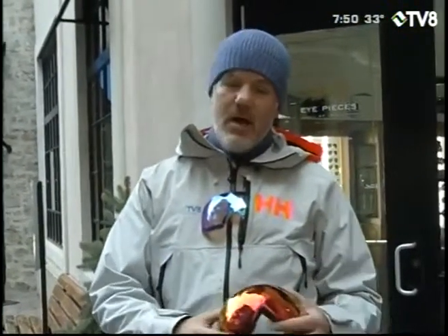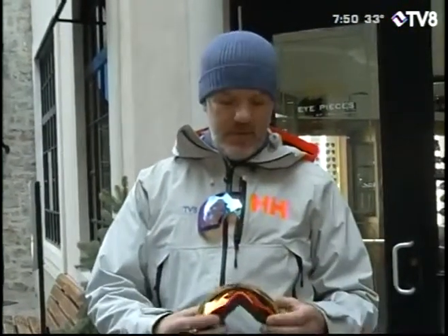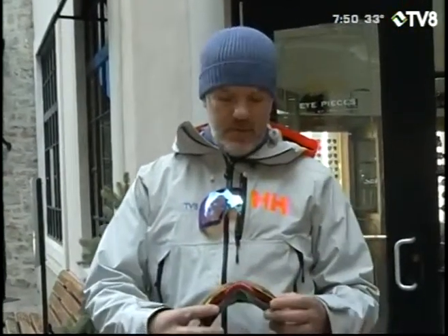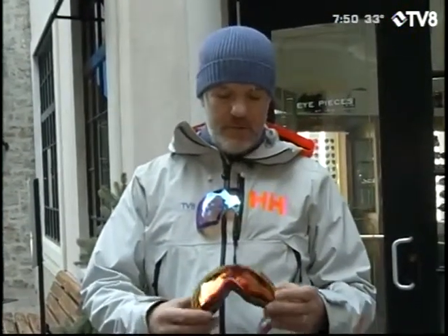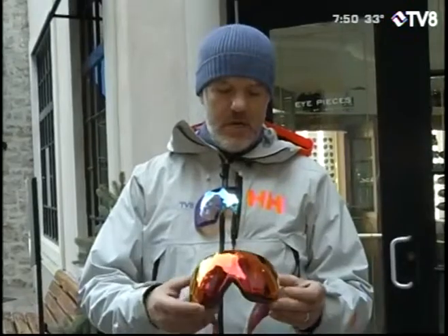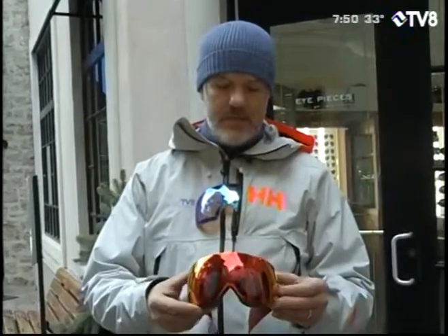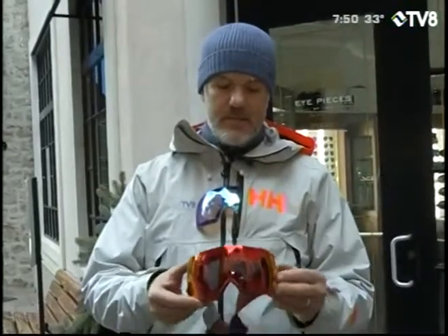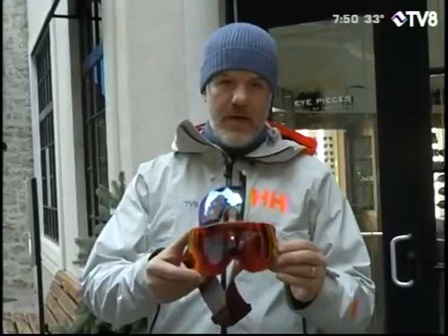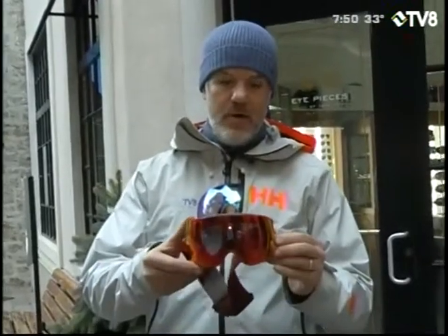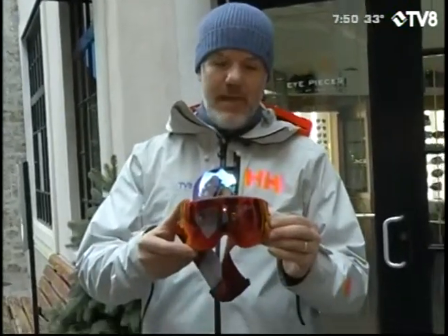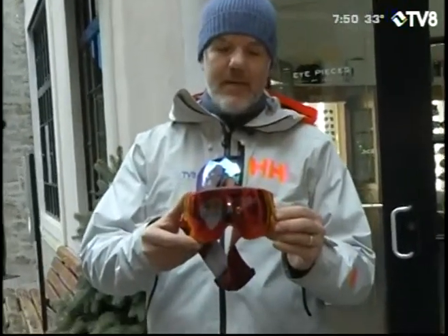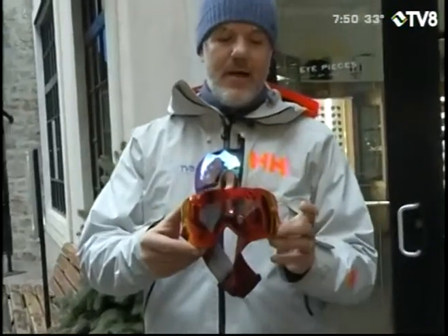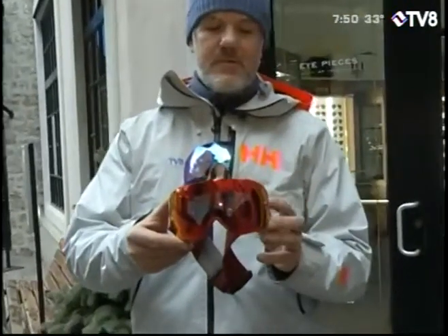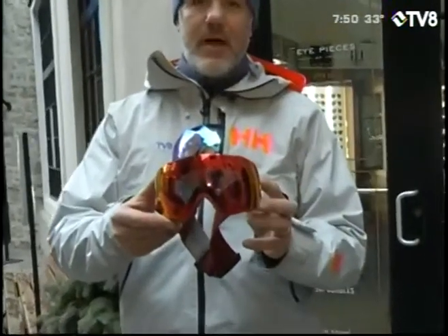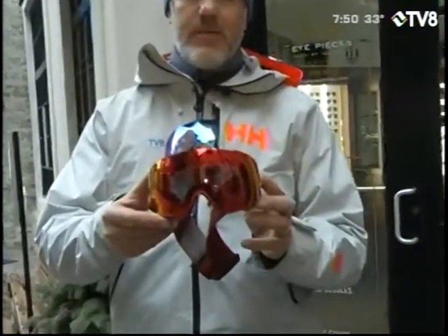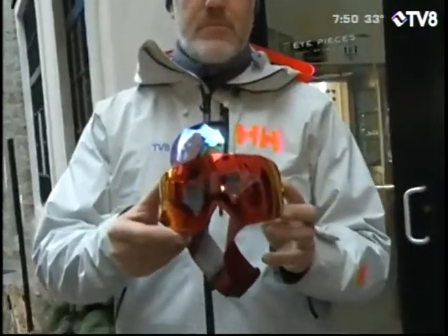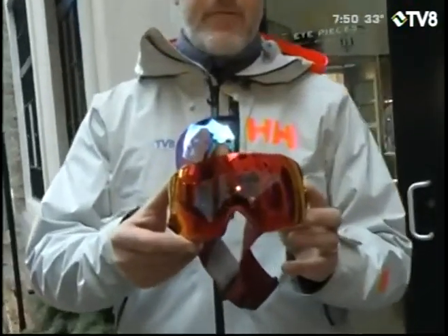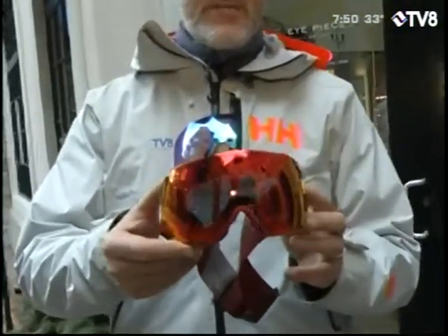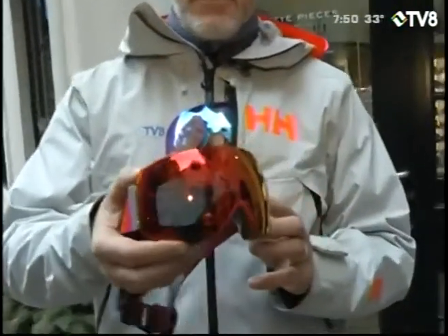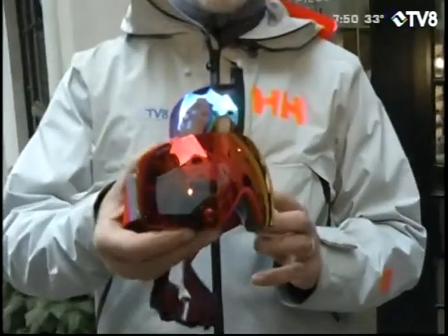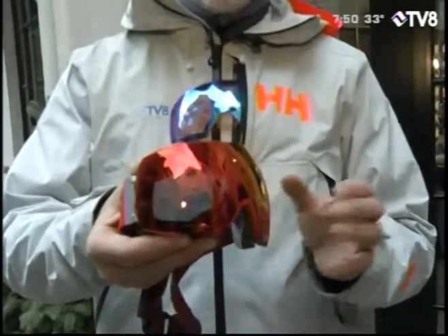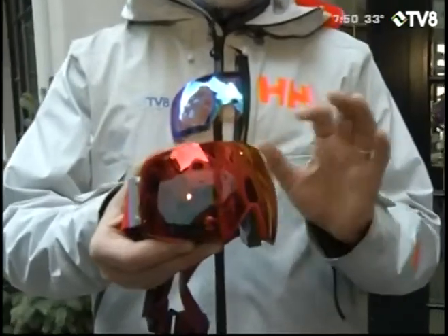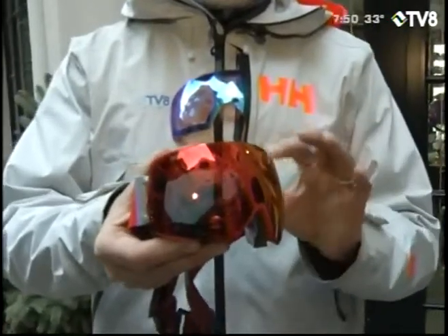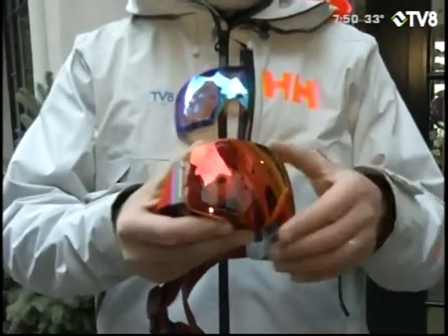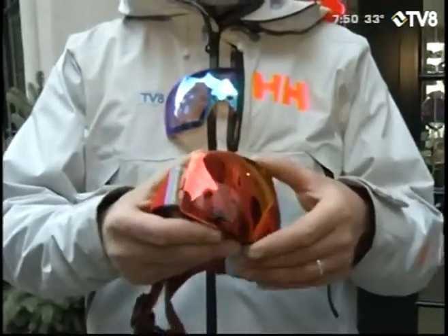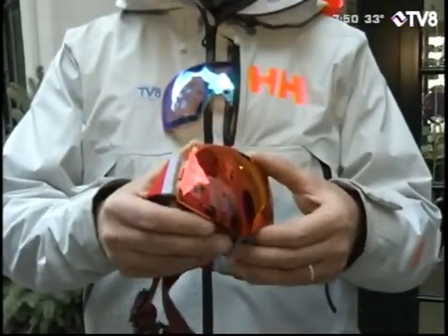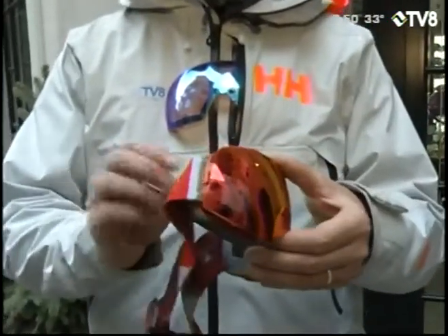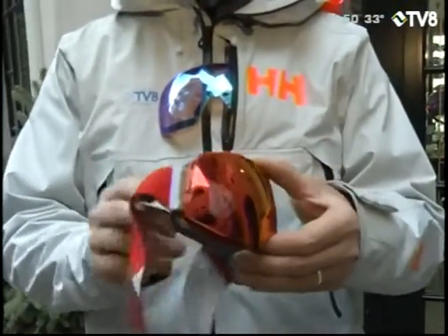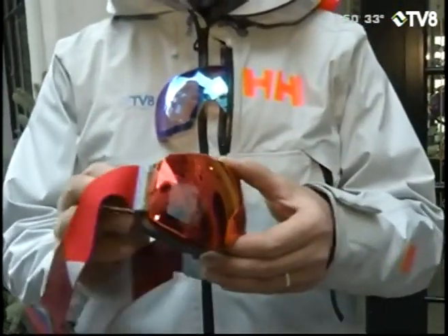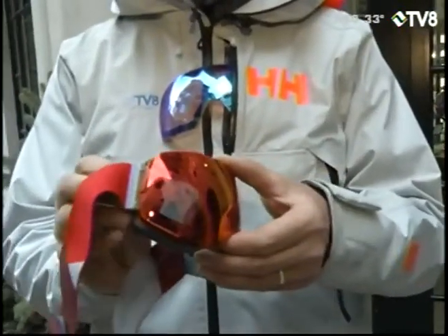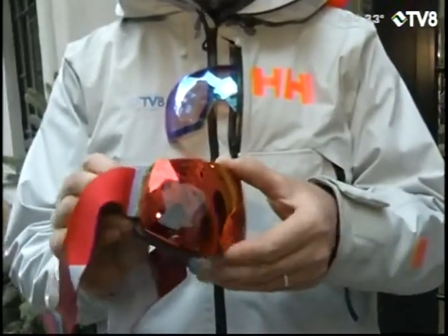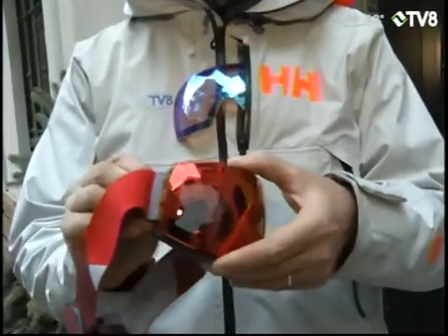The goggle I want to focus on is the Smith I.O. Mag. The Smith I.O. family has been around for quite some time. This is the I.O. Mag, so it has a magnetic lens change system.